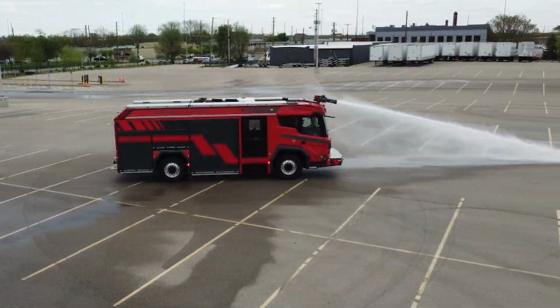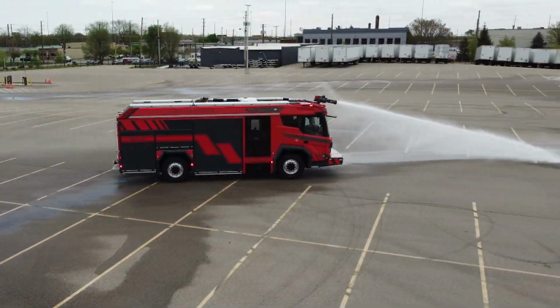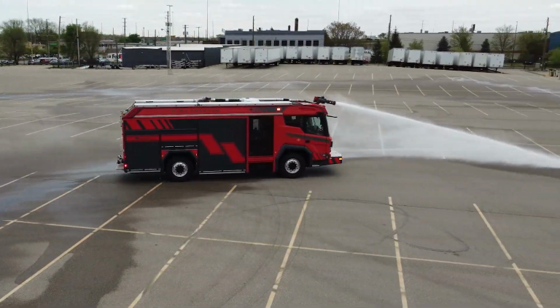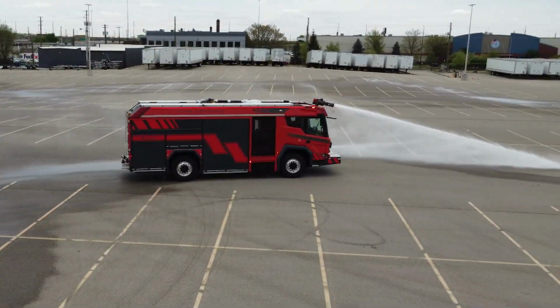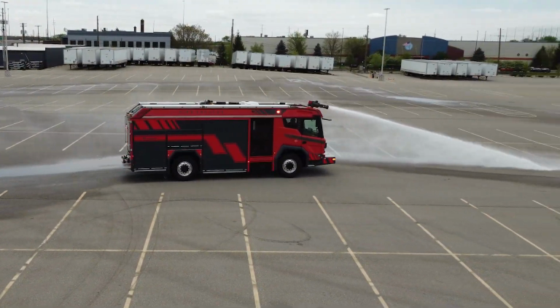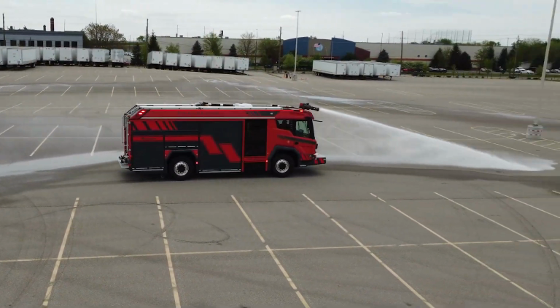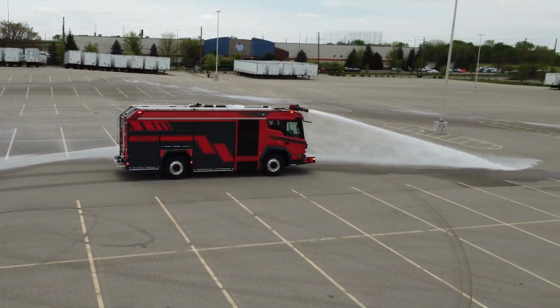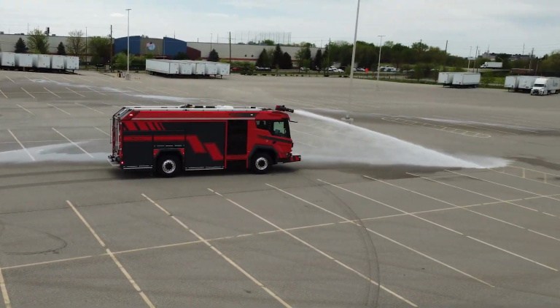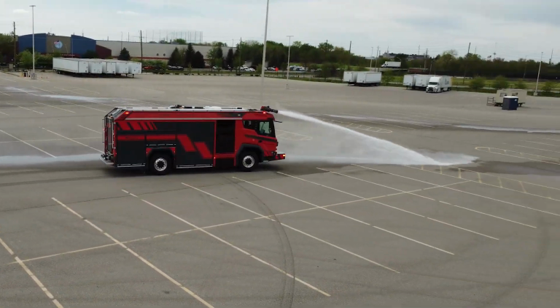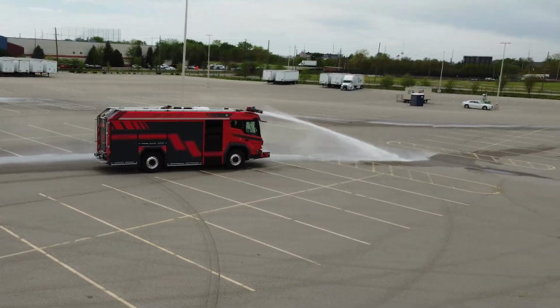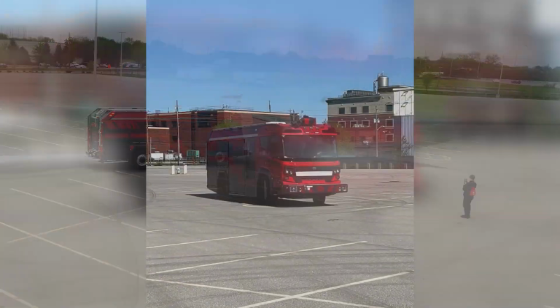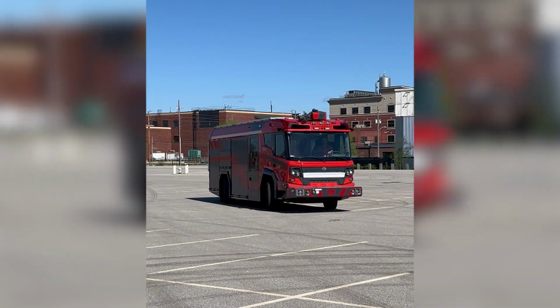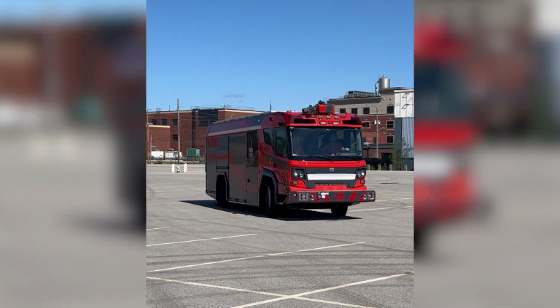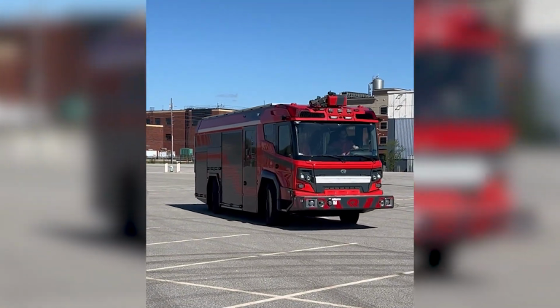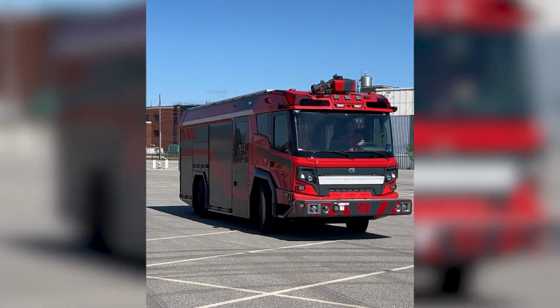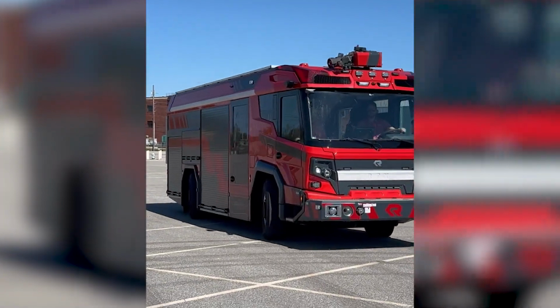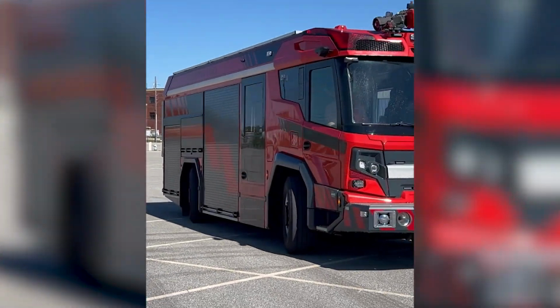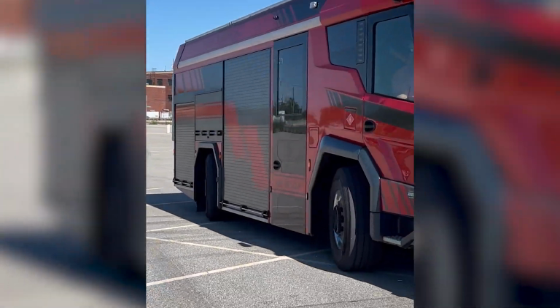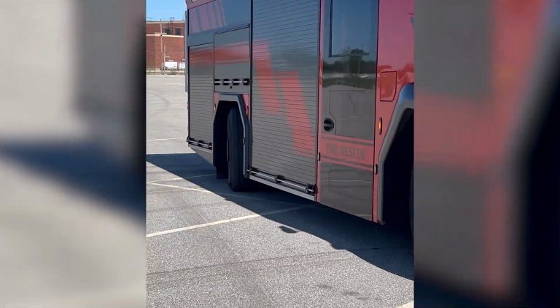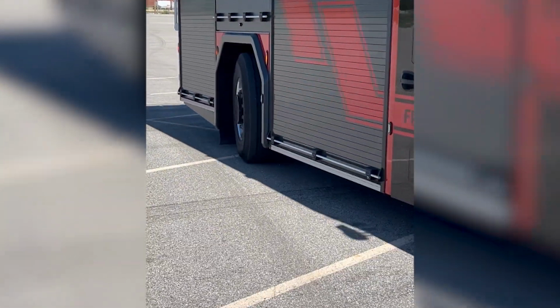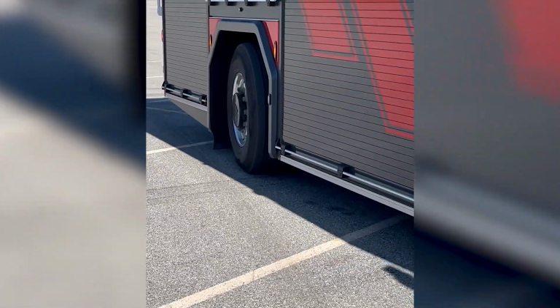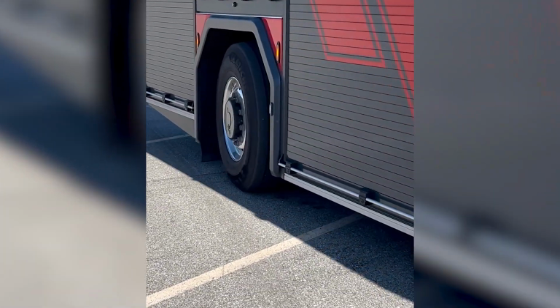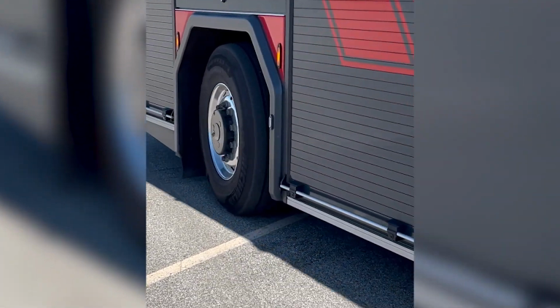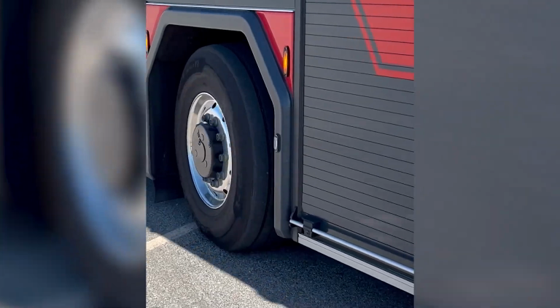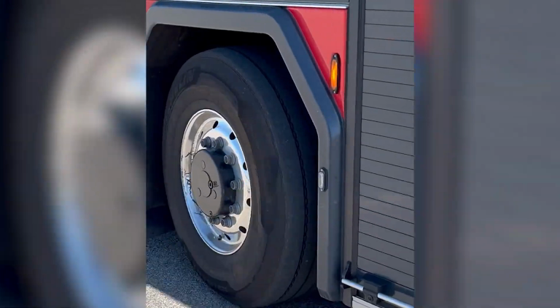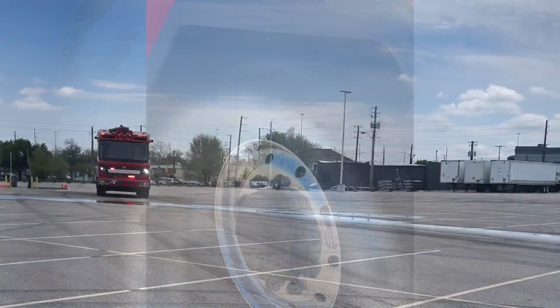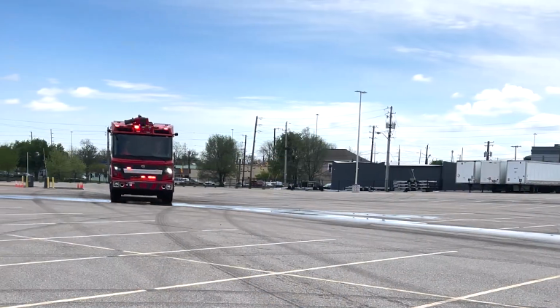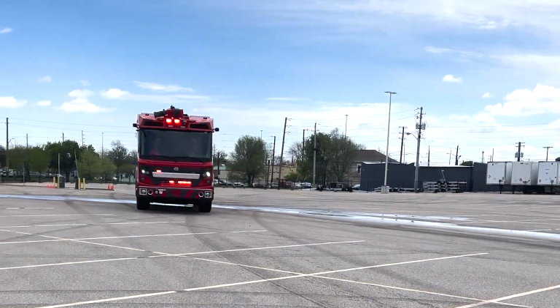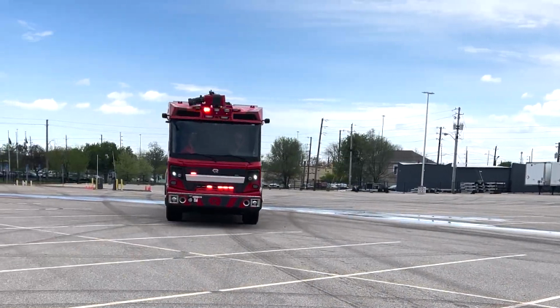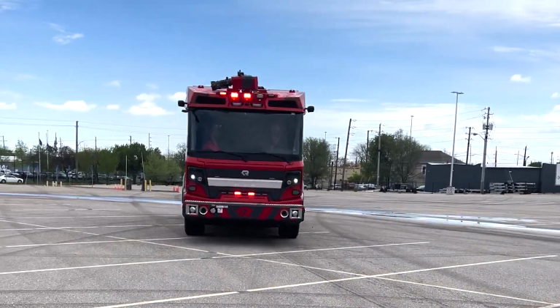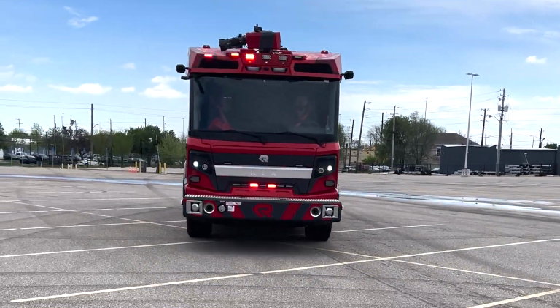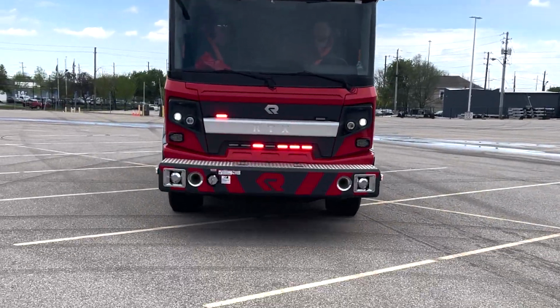An additional option of the RTX's all-wheel steering is crab mode. Crab mode will allow you to navigate through traffic, get around obstacles, and allow you to get closer to the scene of the incident. The RTX is a great thing.